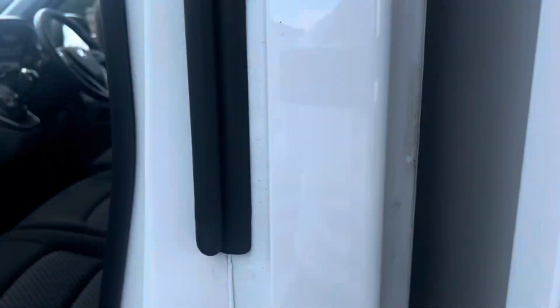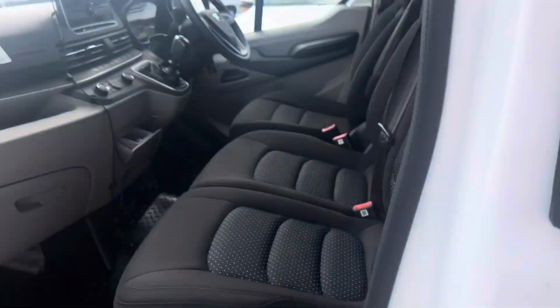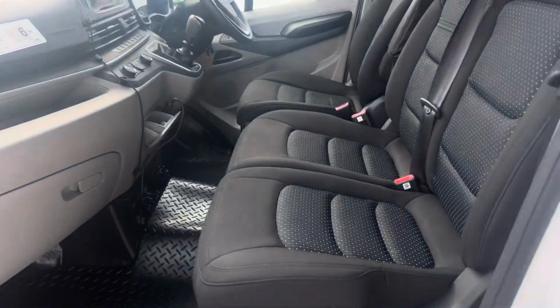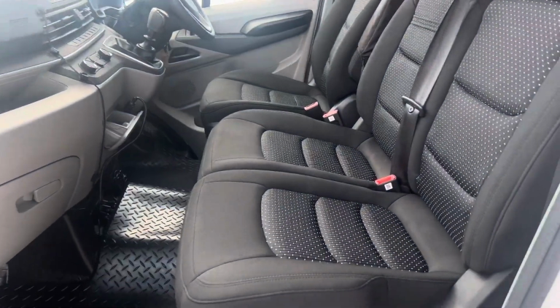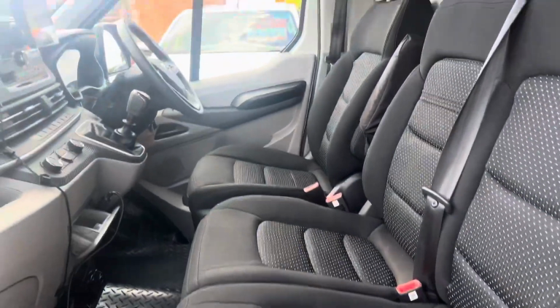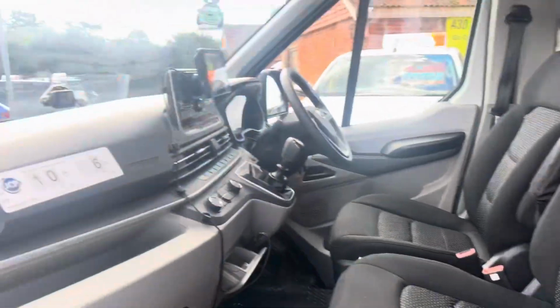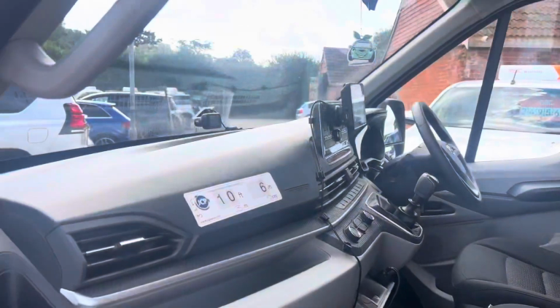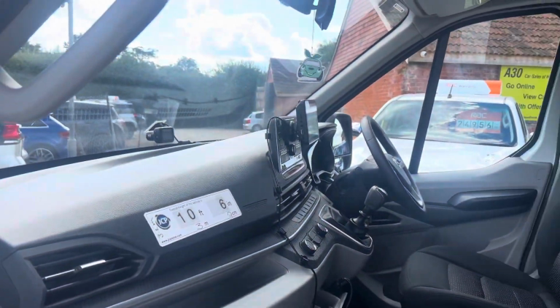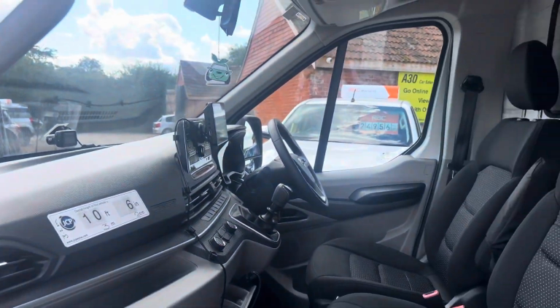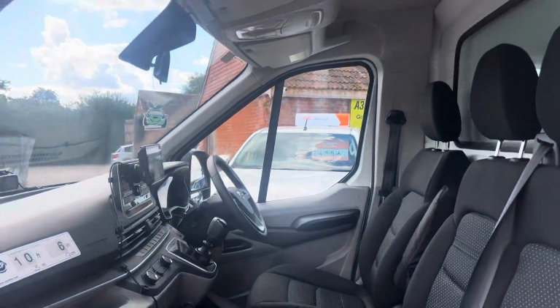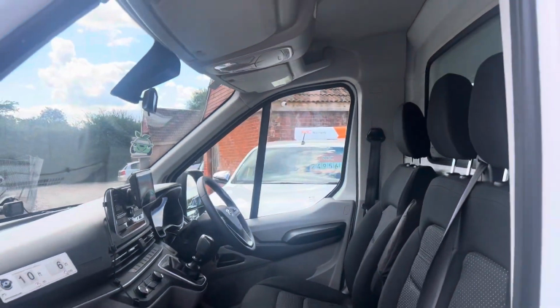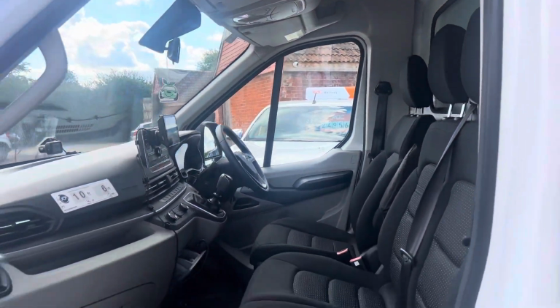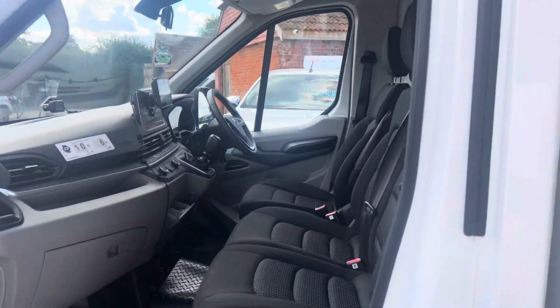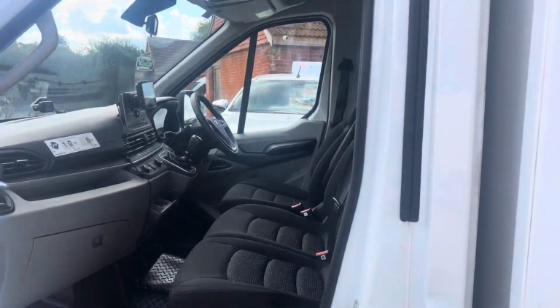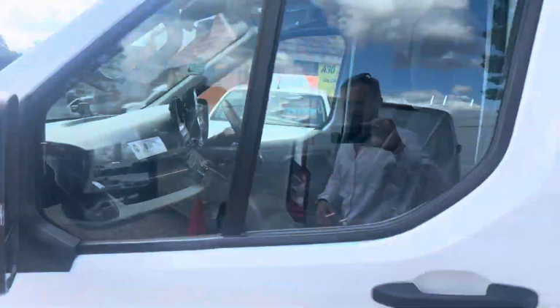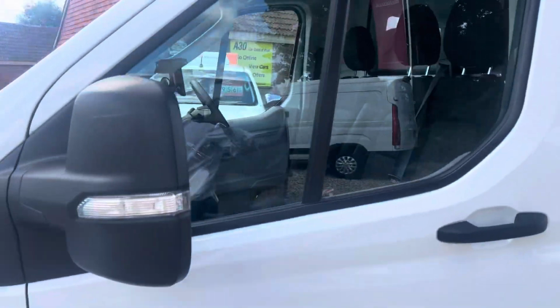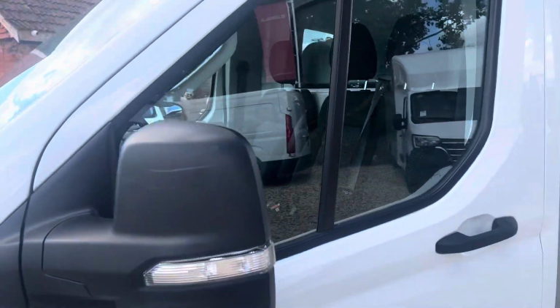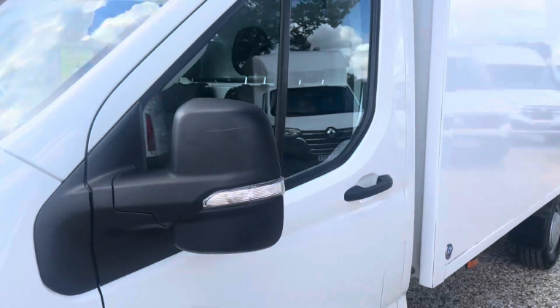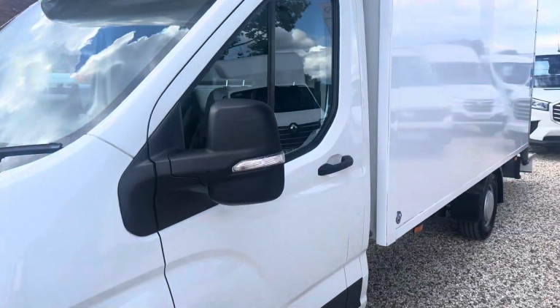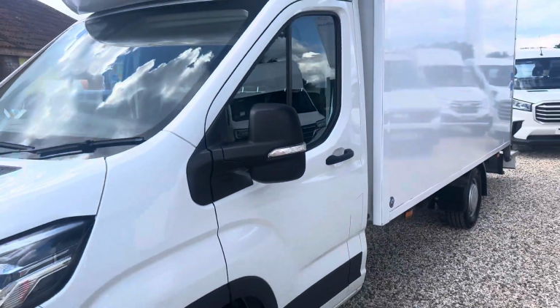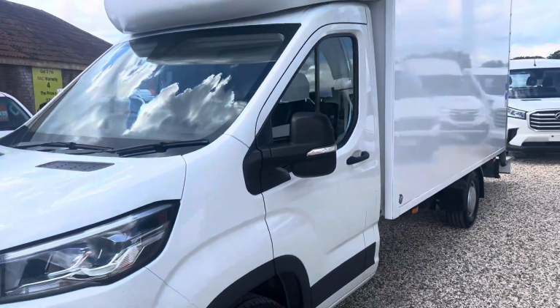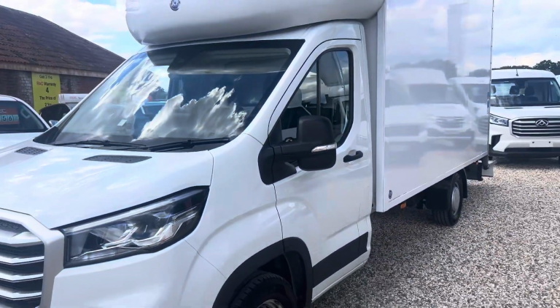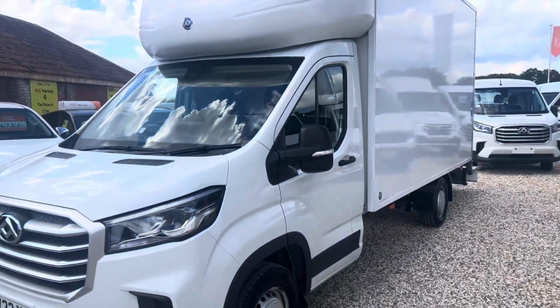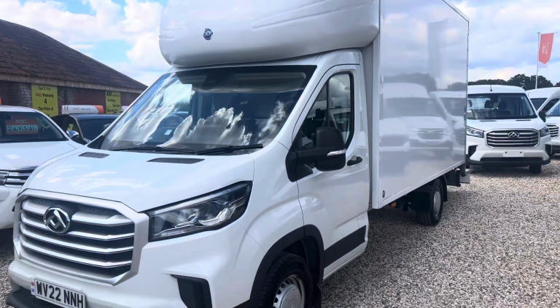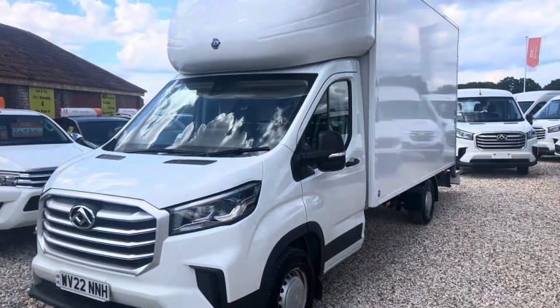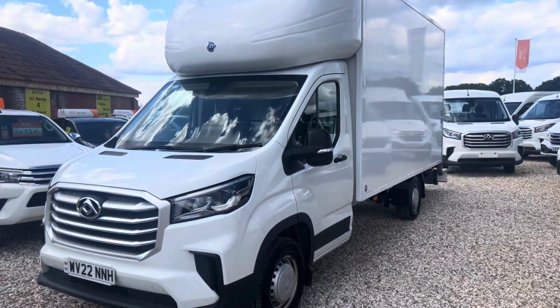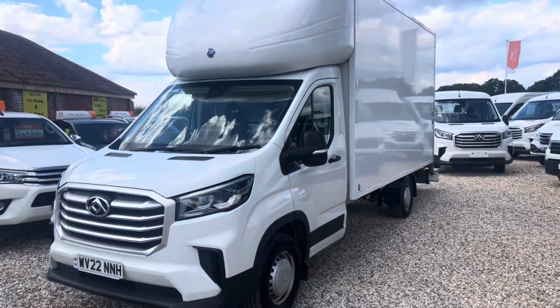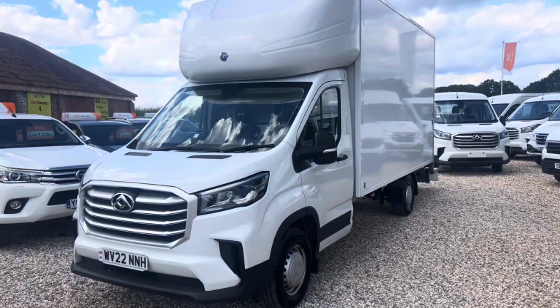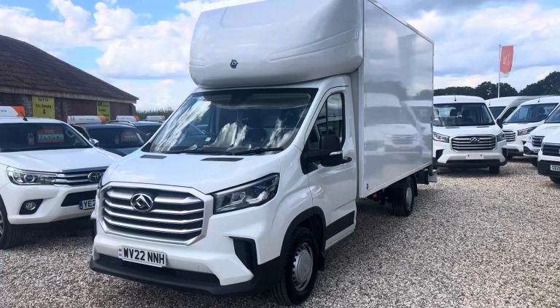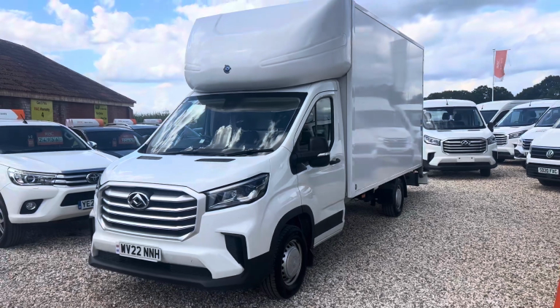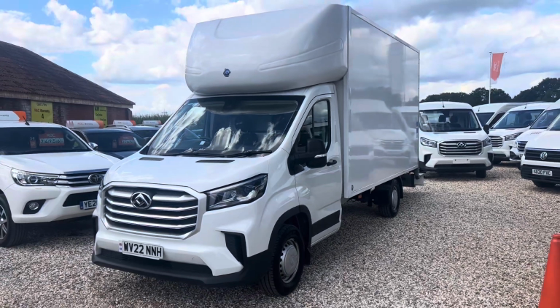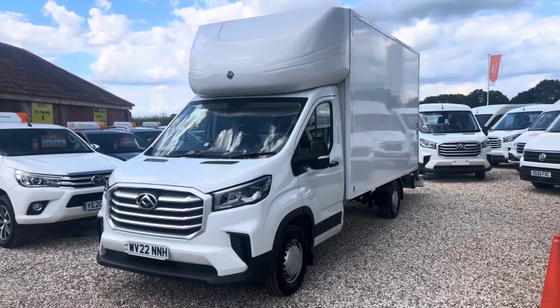Back of the cab, you can see there are three seats in the front. Thank you for watching — for any inquiries, please do give us a call.